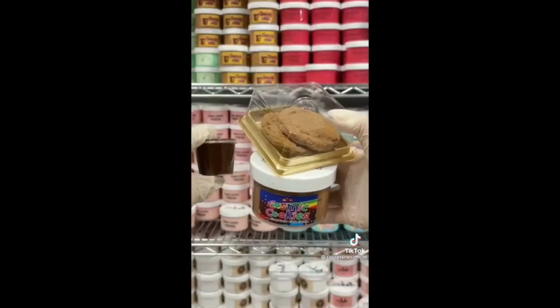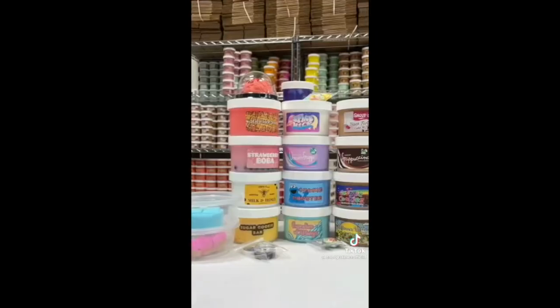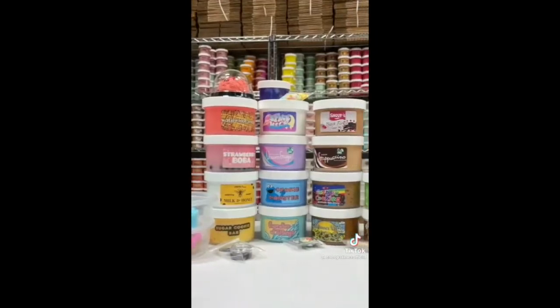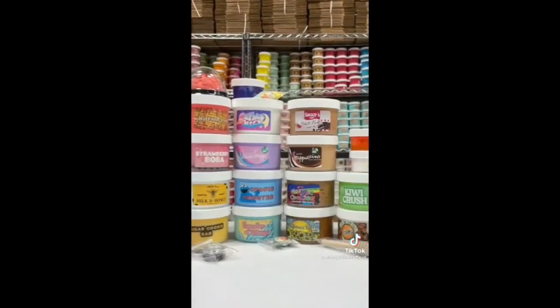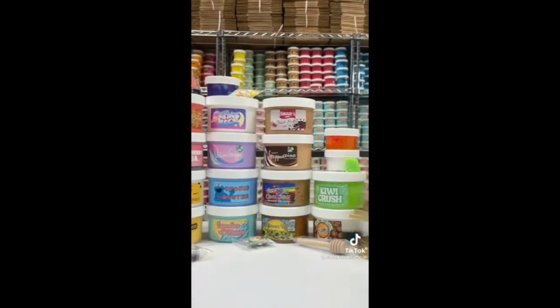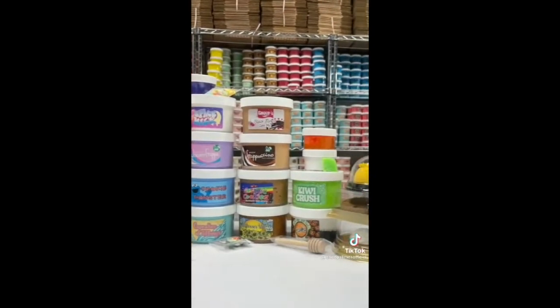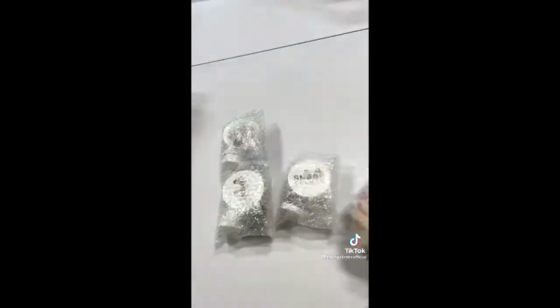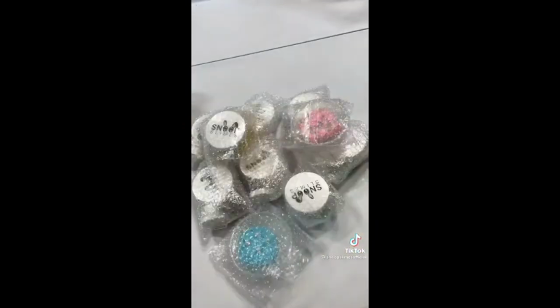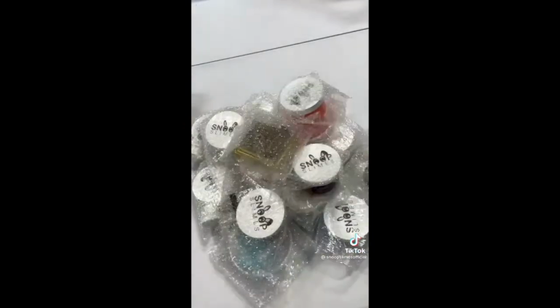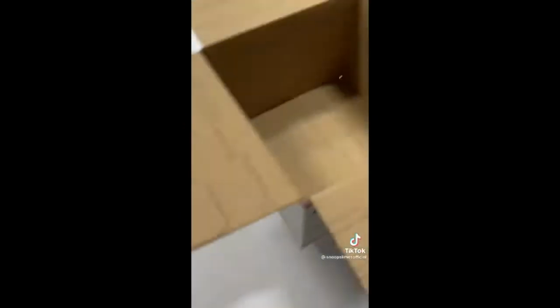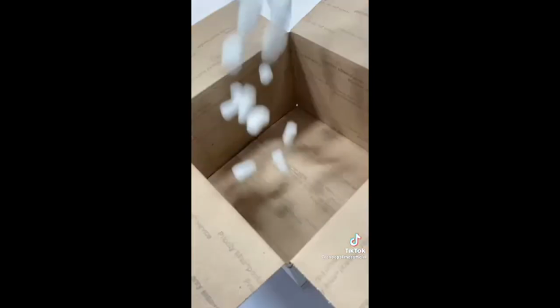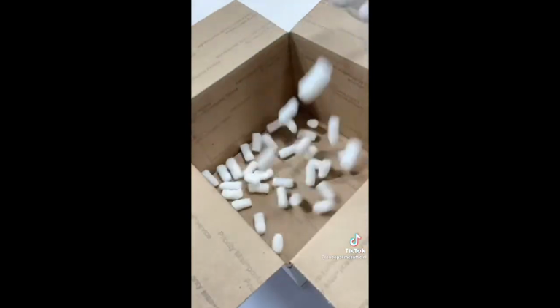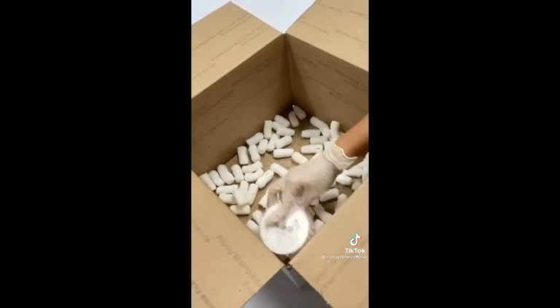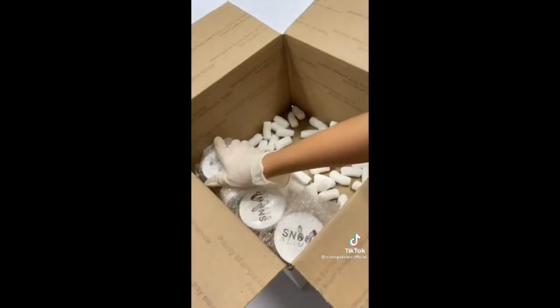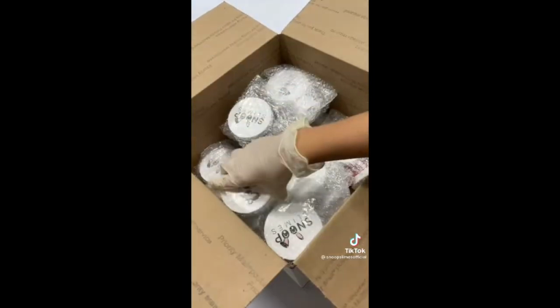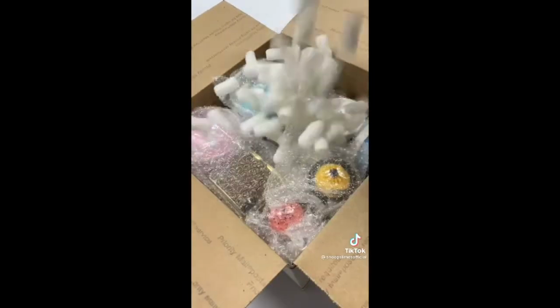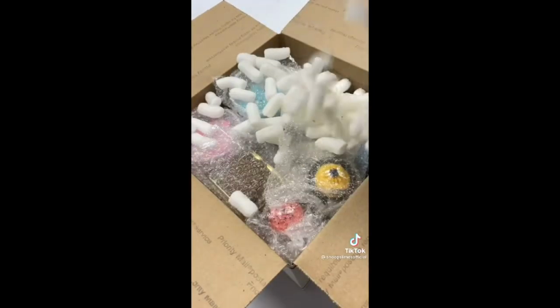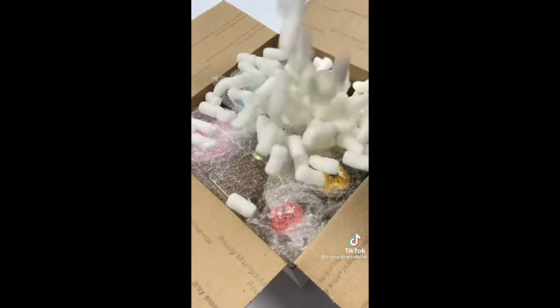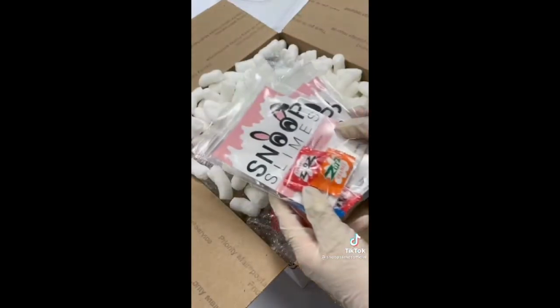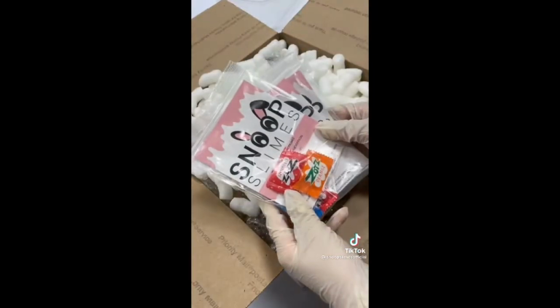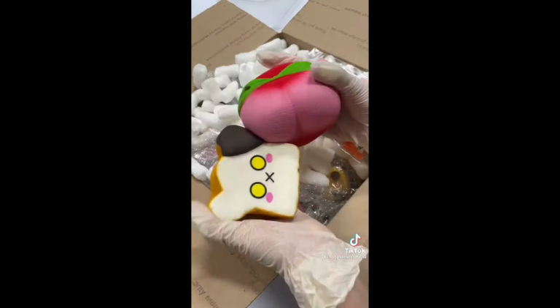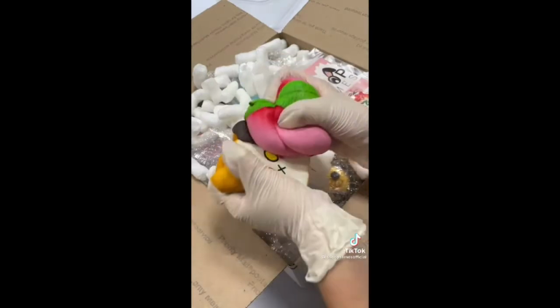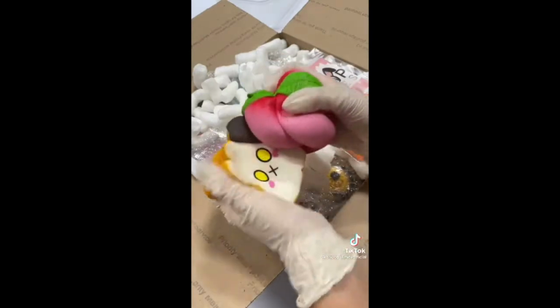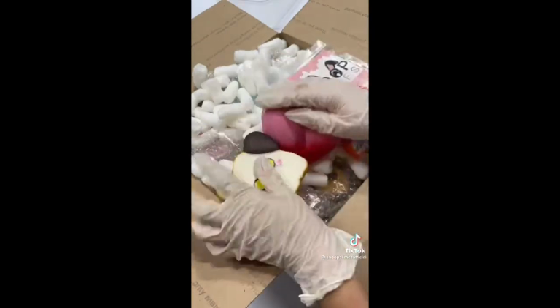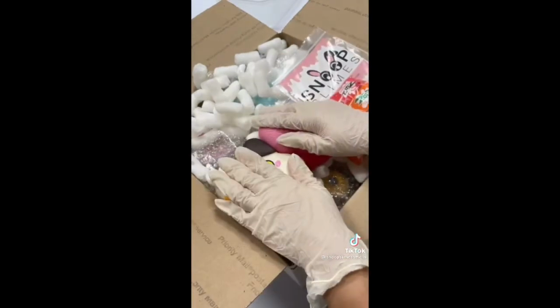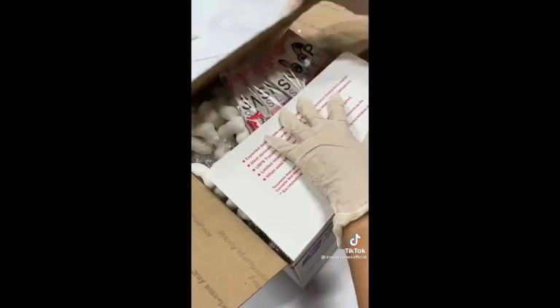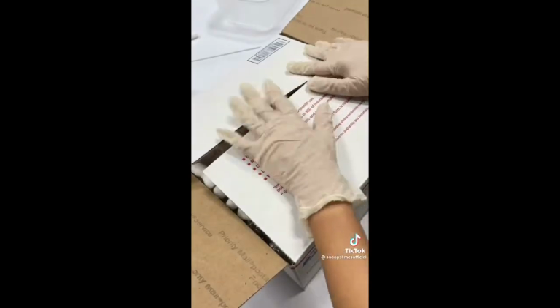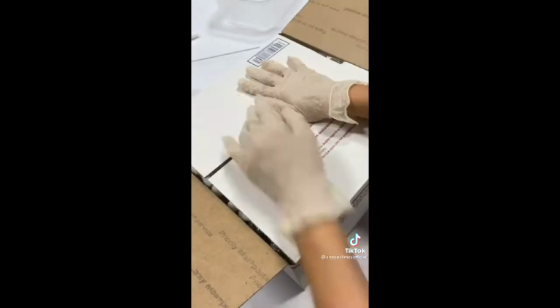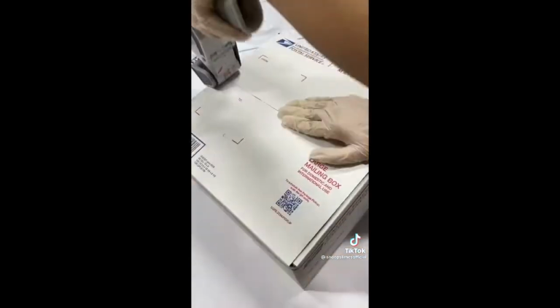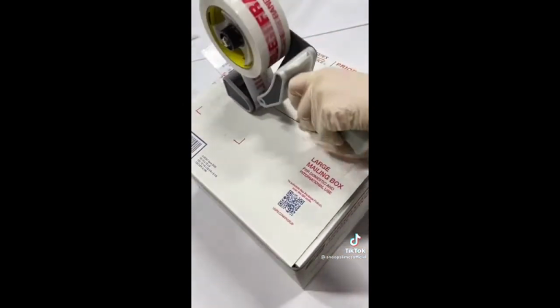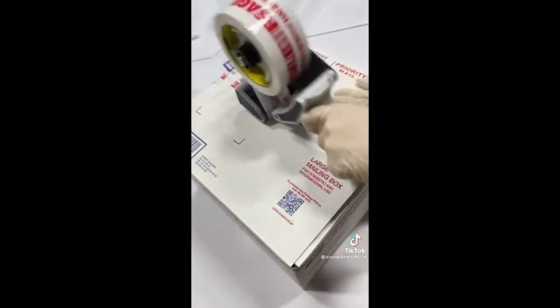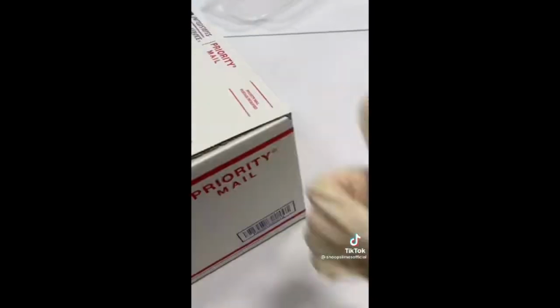I first grabbed all the slimes from the shelf and bubble wrapped them to ensure protection during shipping. Then I grabbed a large box for this order, put some packing peanuts, and put all the slimes inside. I filled the rest of the box with more packing peanuts, added 3 slime care sheets, and 2 jumbo squishies as extras for their order. Finally, I taped the box and it was ready to be shipped! Thank you for purchasing!